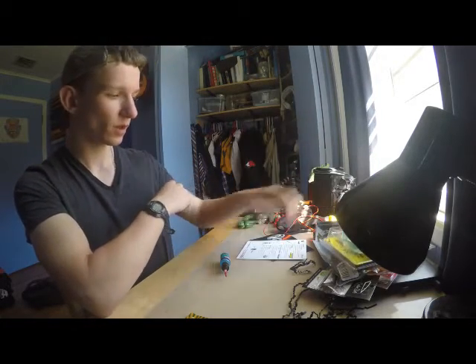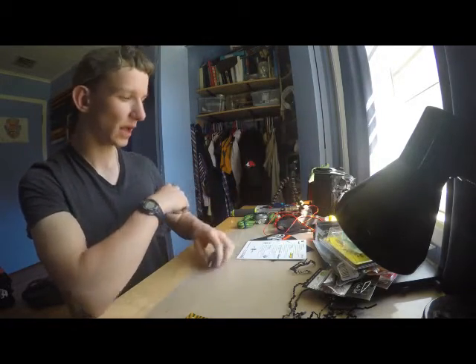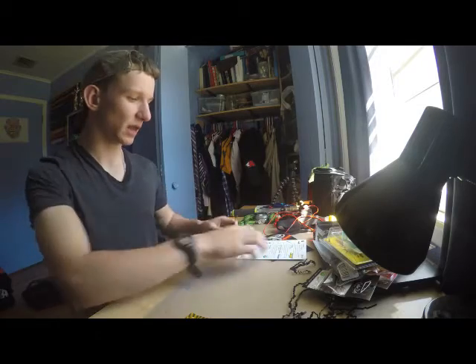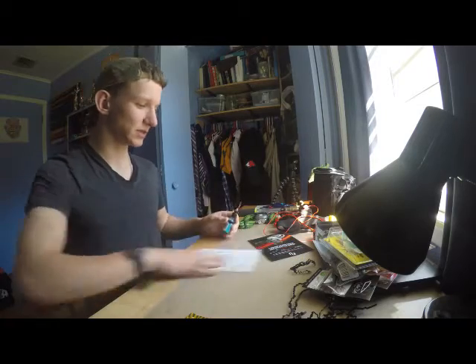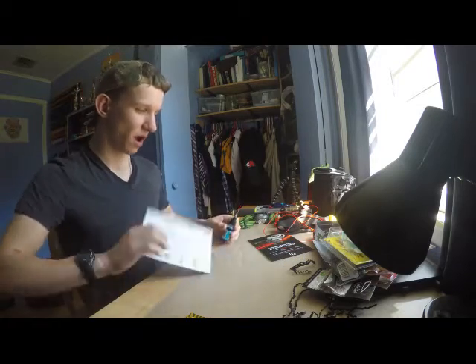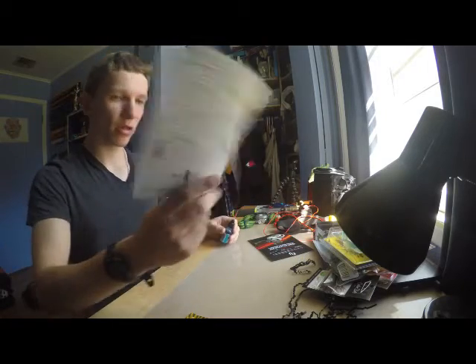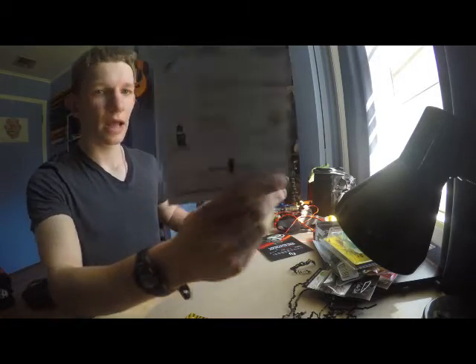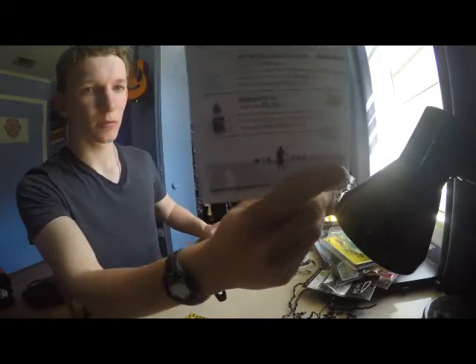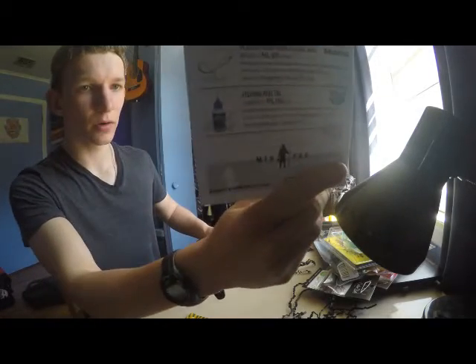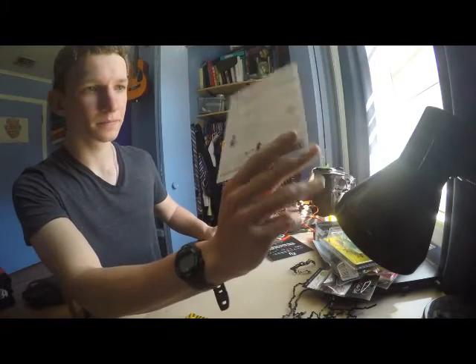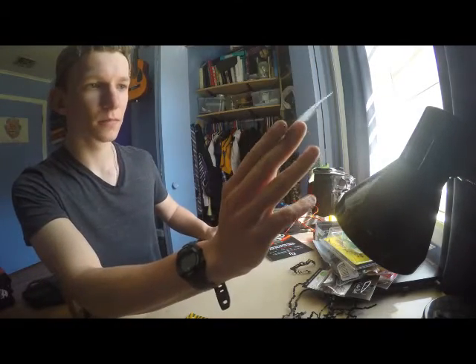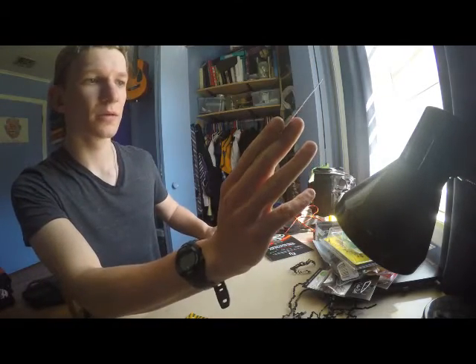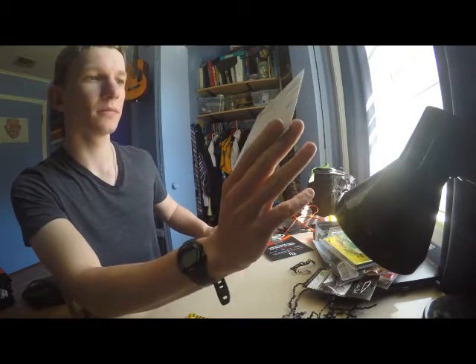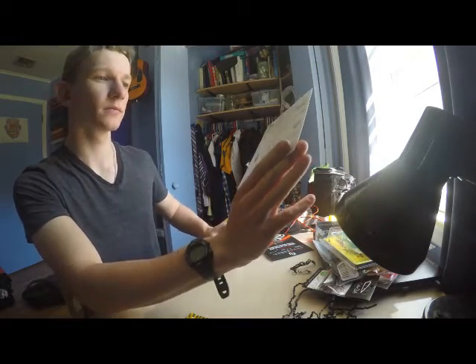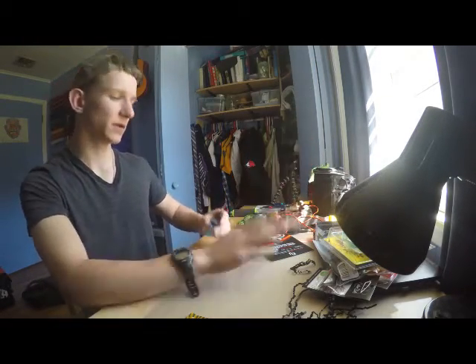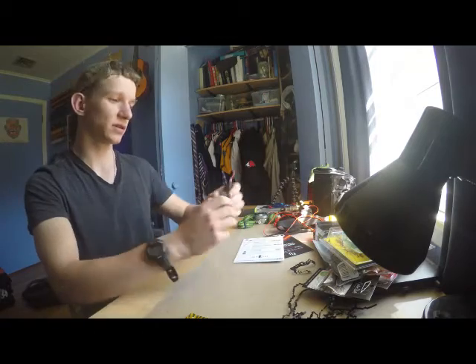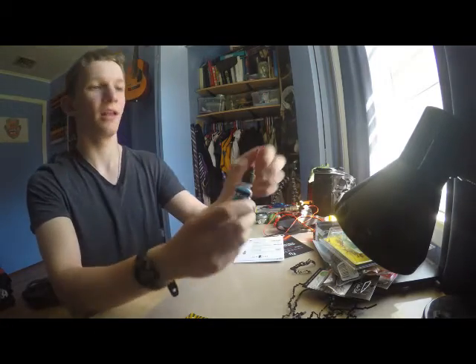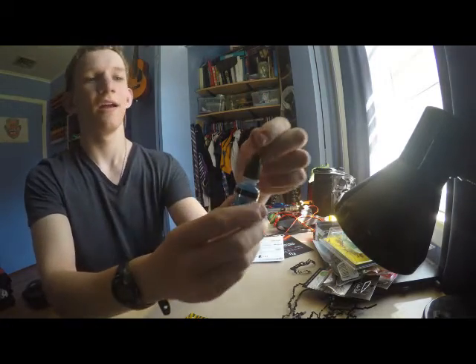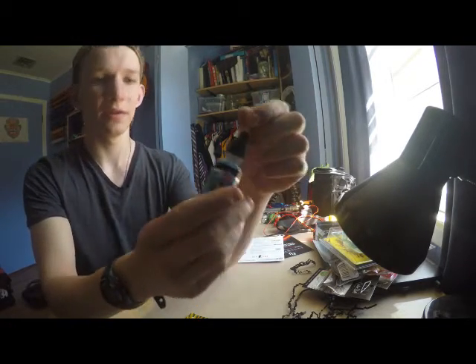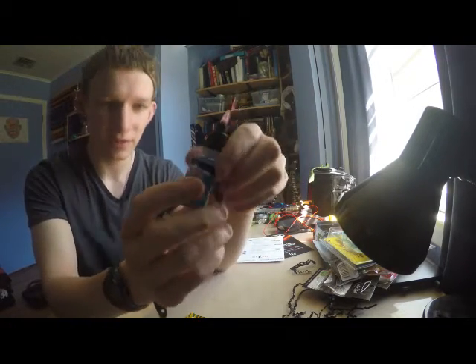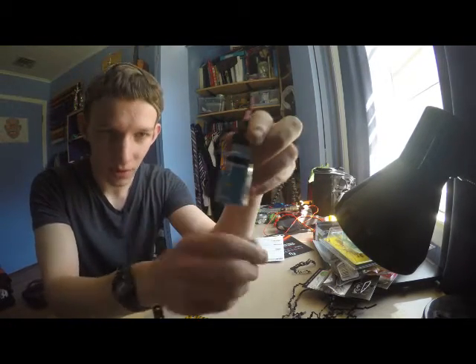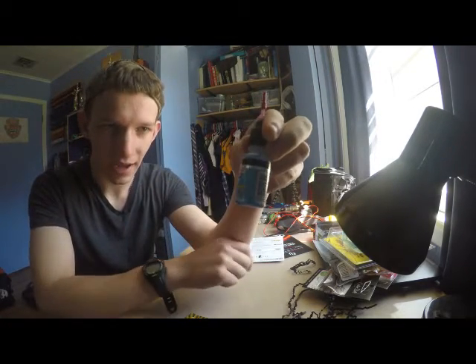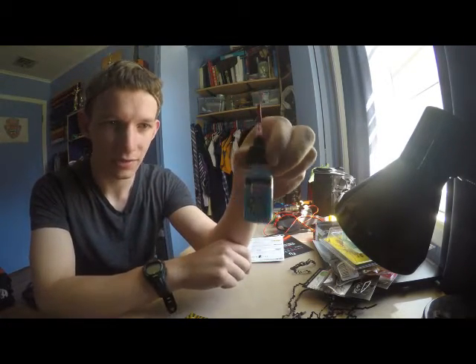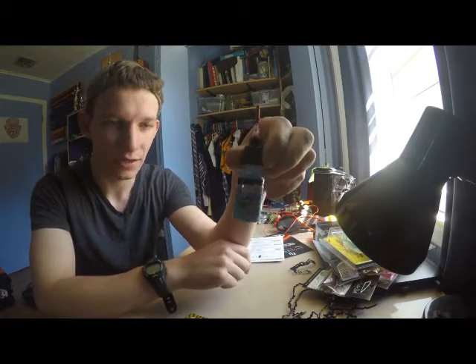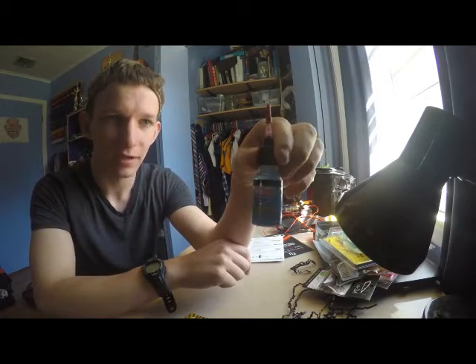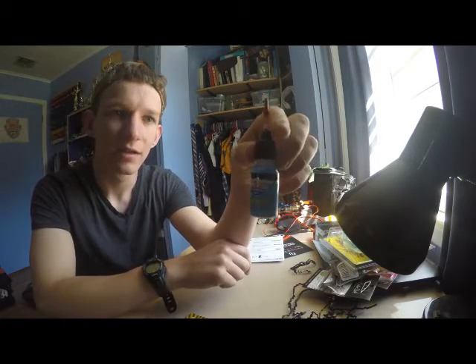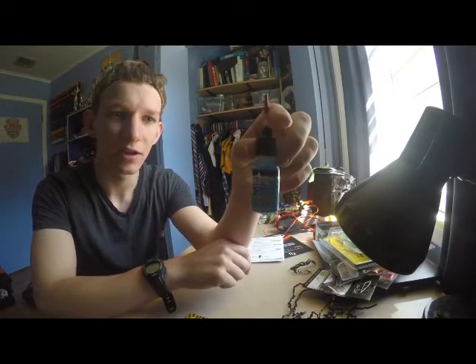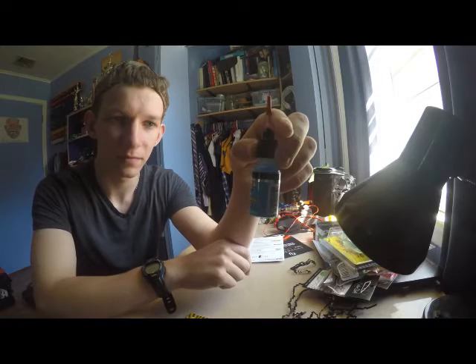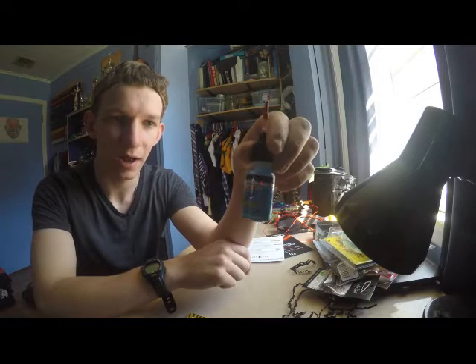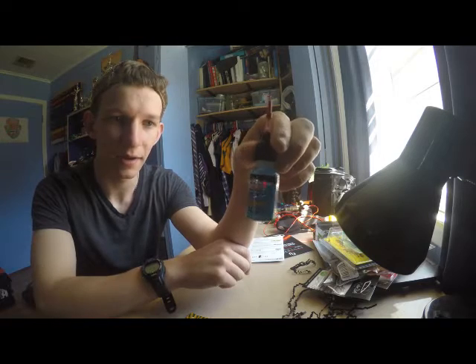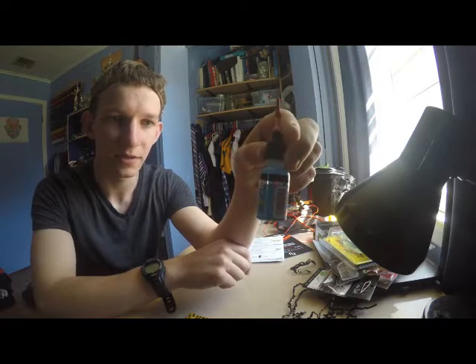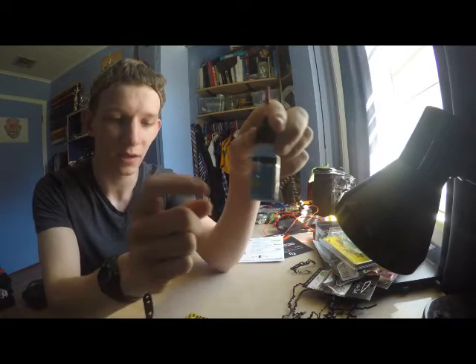And last but not least, I have some reel oil — Lucas Oil — 6 bucks. I really need this because the reels I have are screechy, you can hear them from a mile away, so this will be helpful.